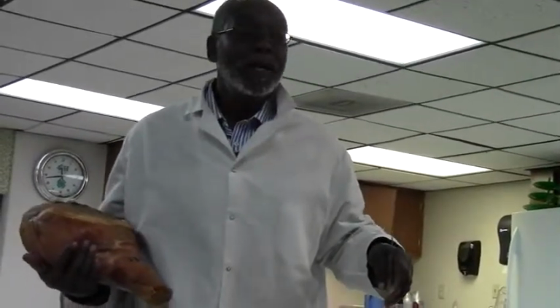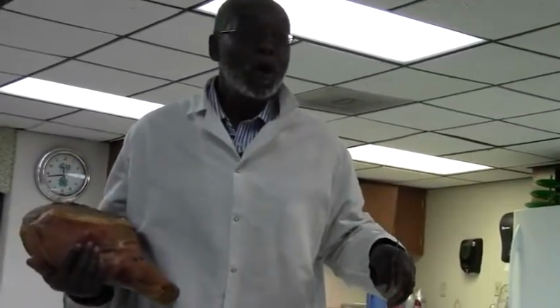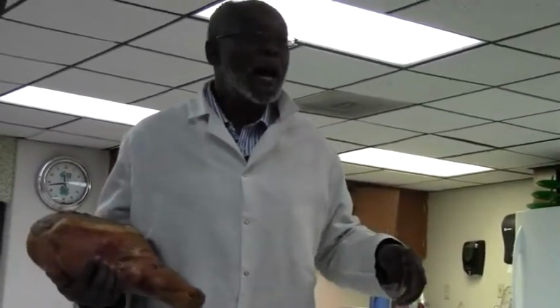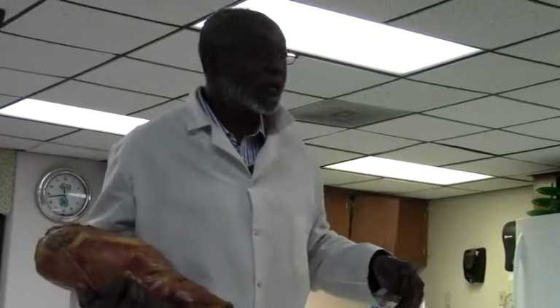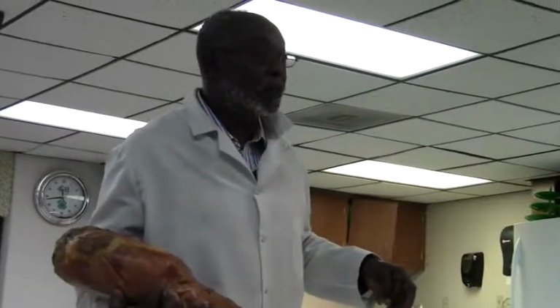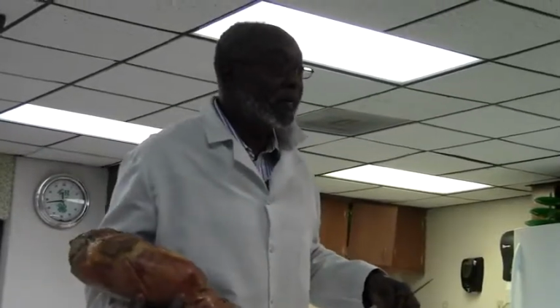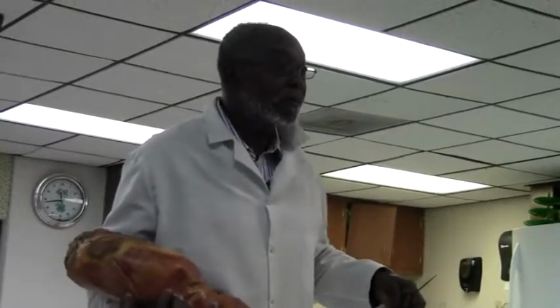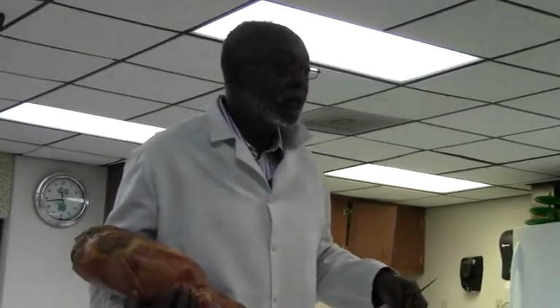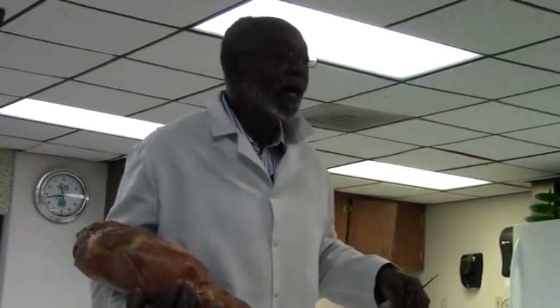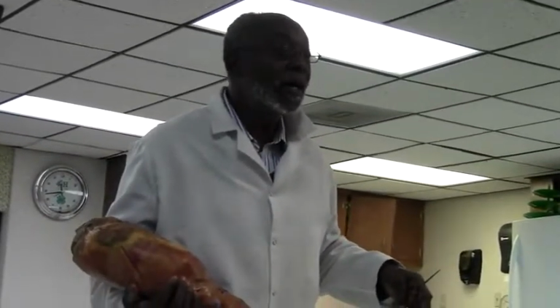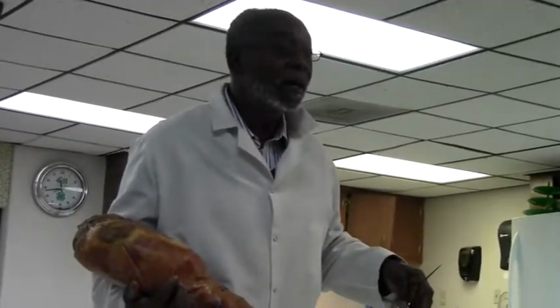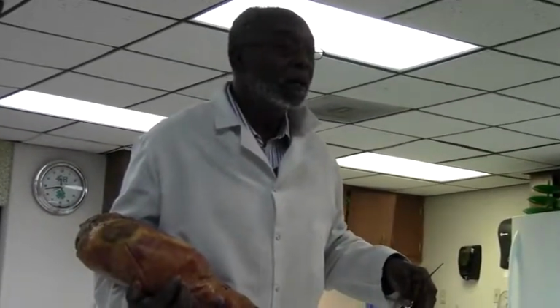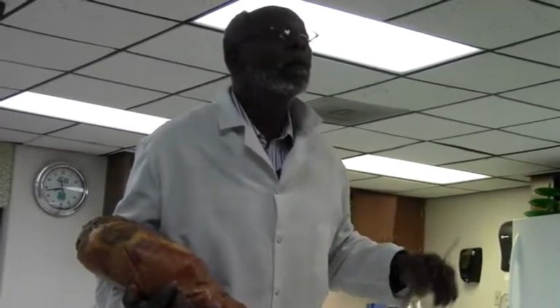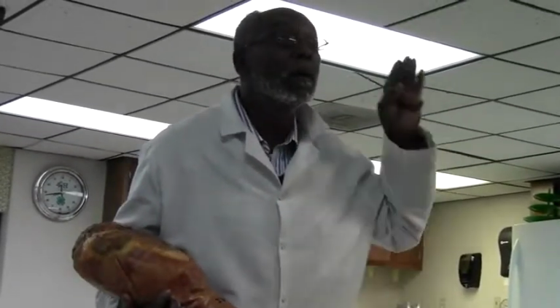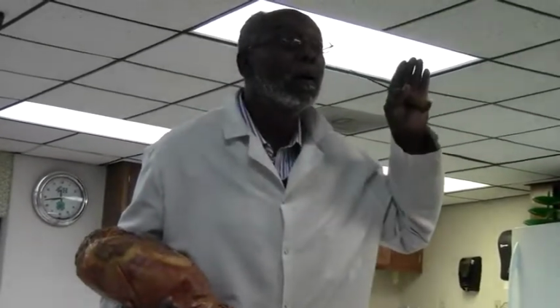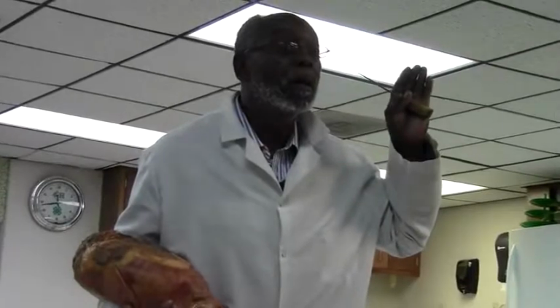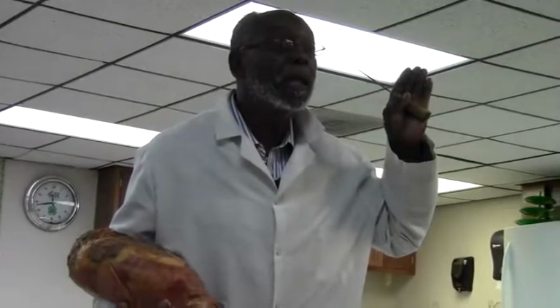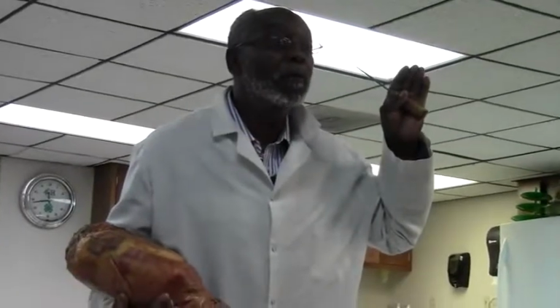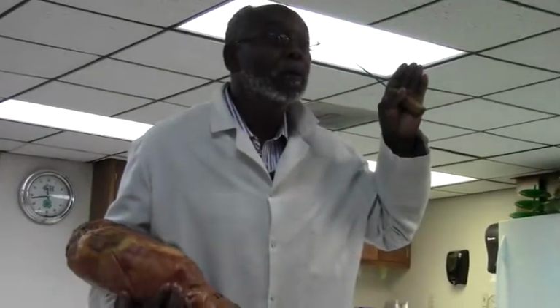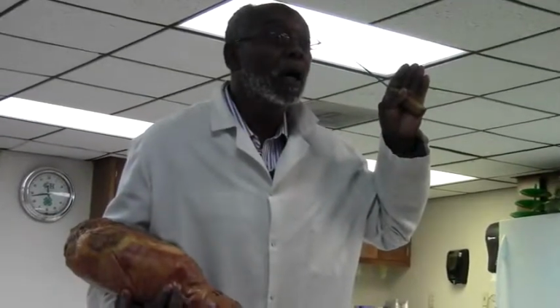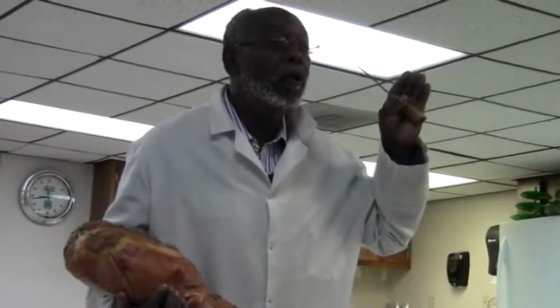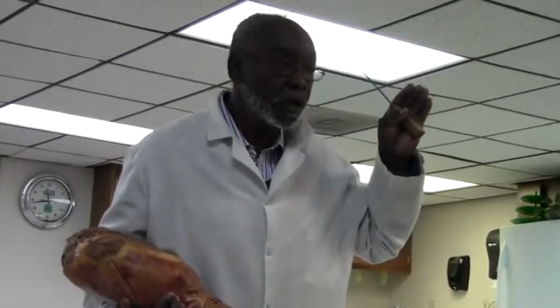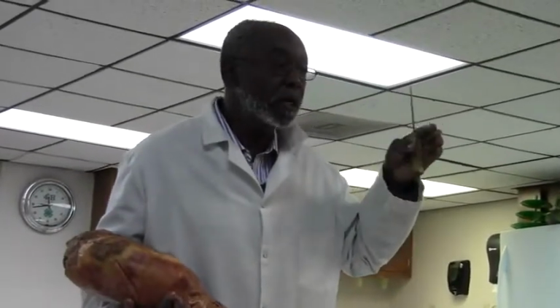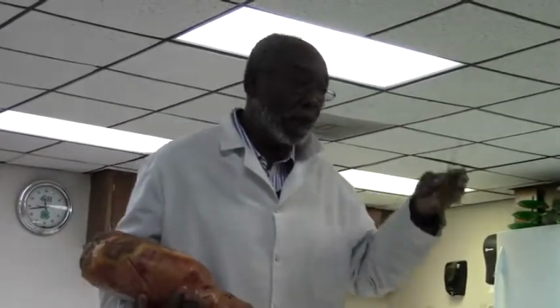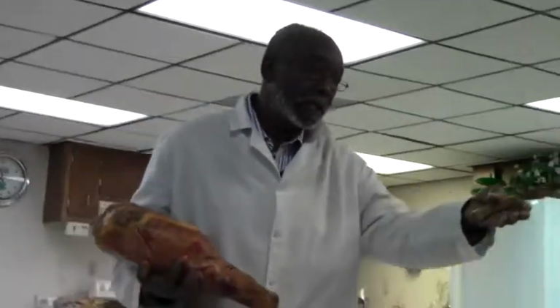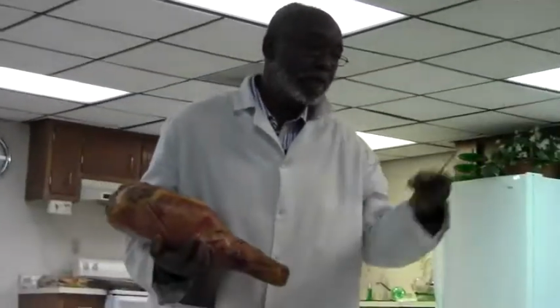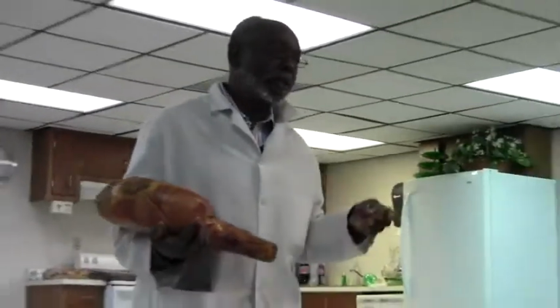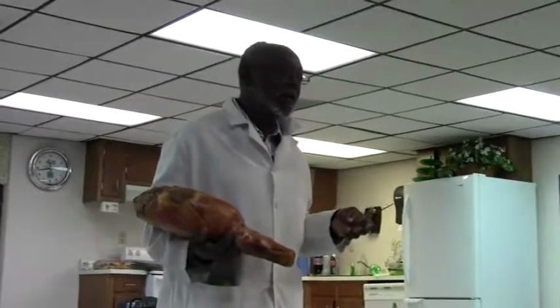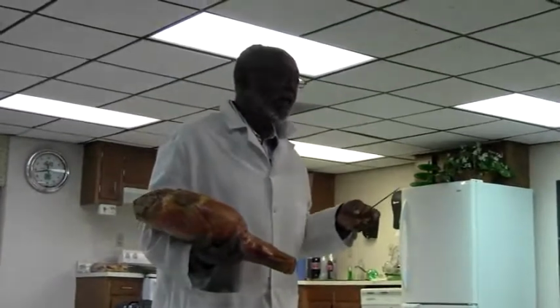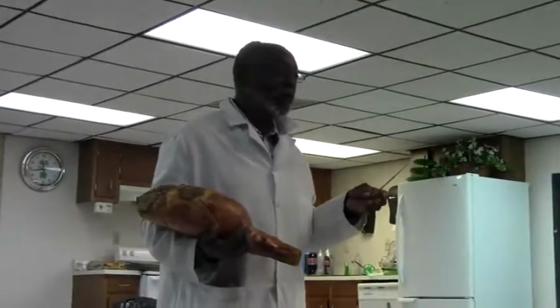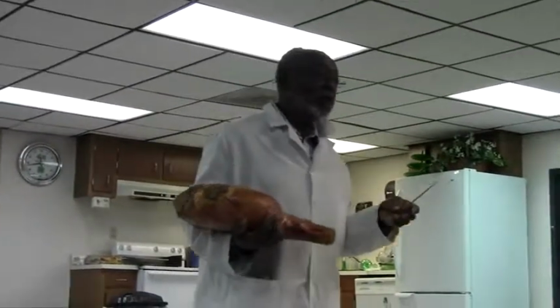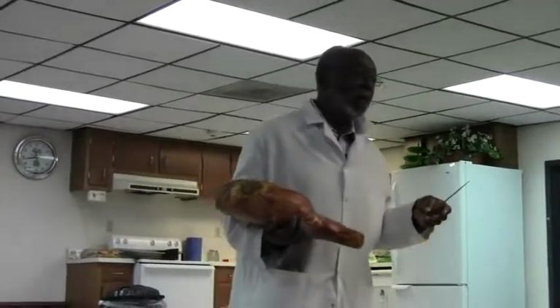You want to know why I know it's got too much heat? It's soft. I'm going to ask this young fellow to come here, and I'm going to show him what I'm talking about.